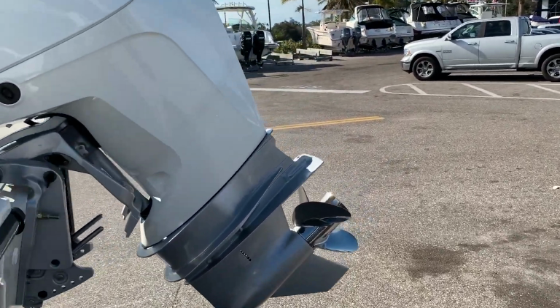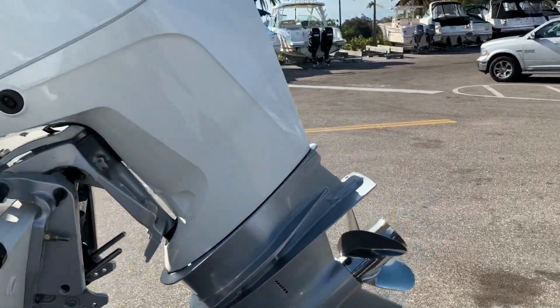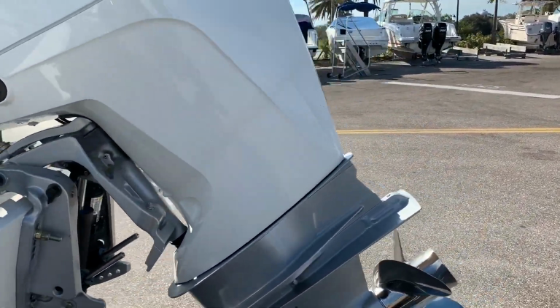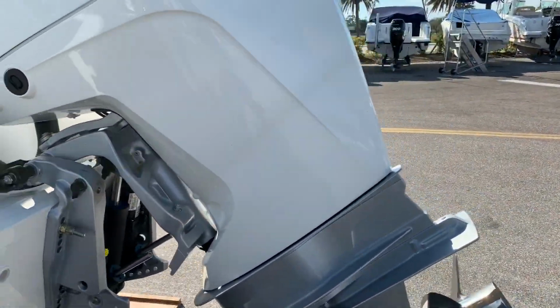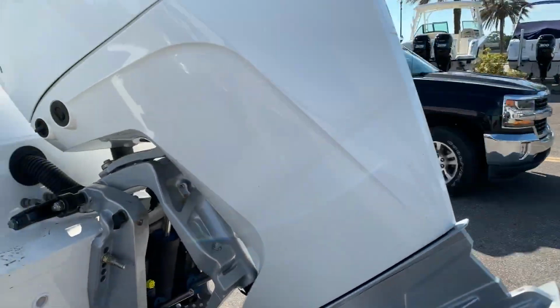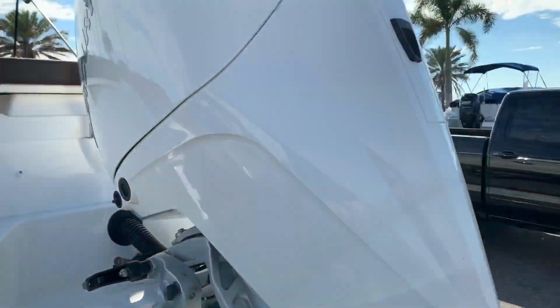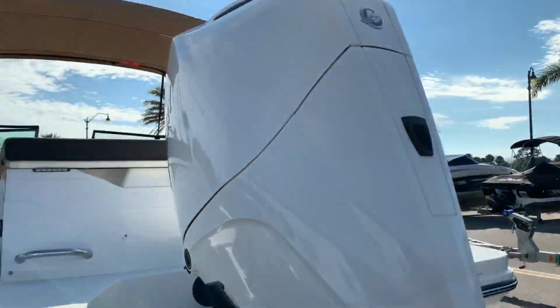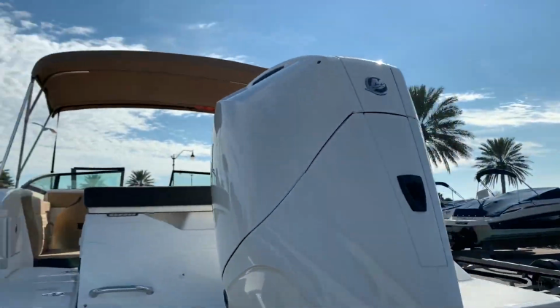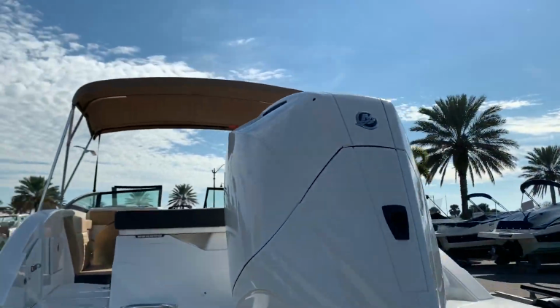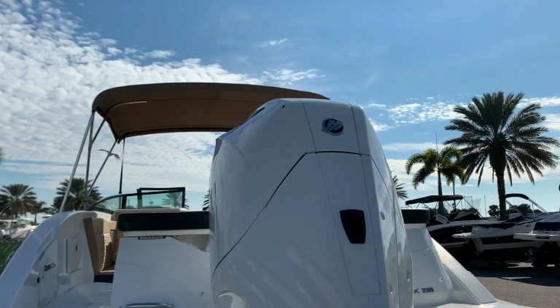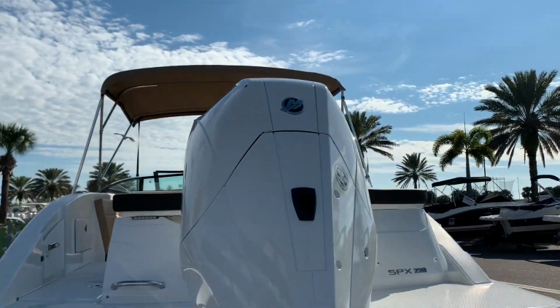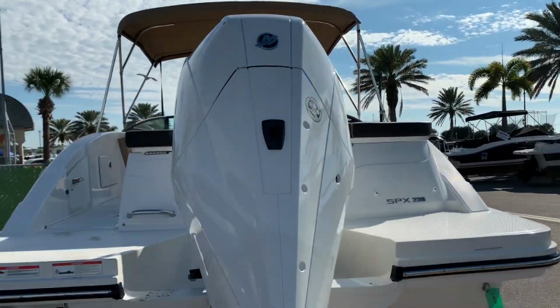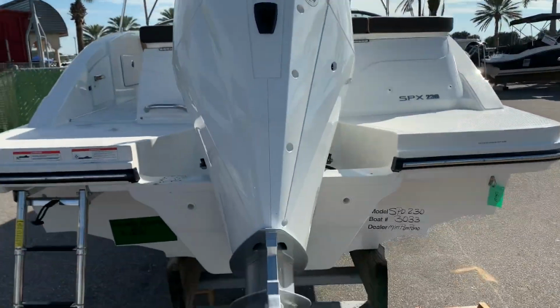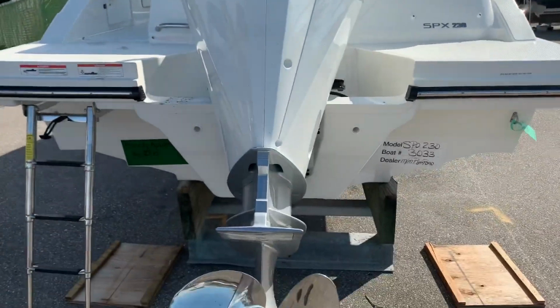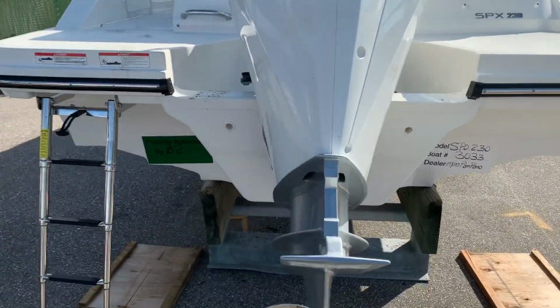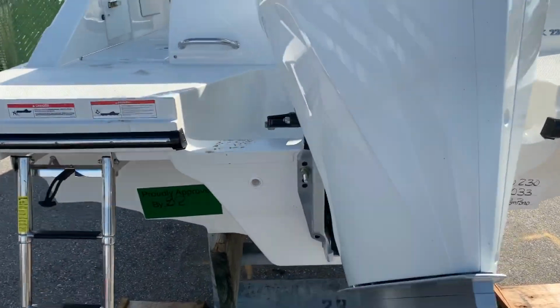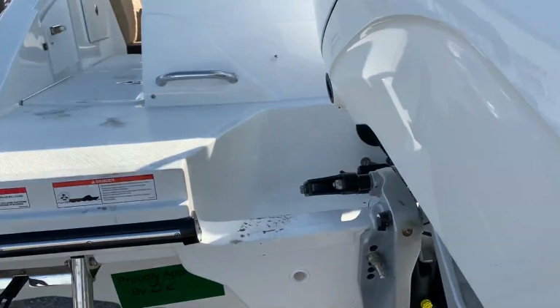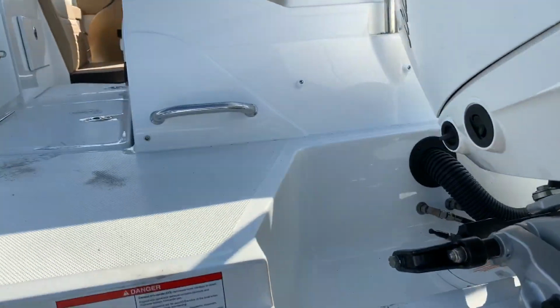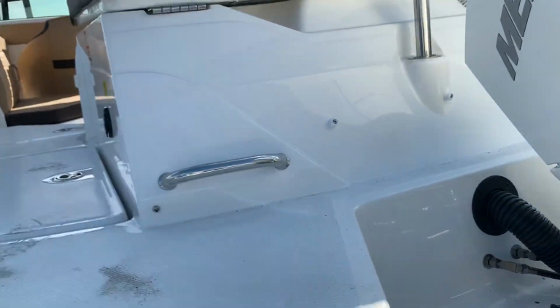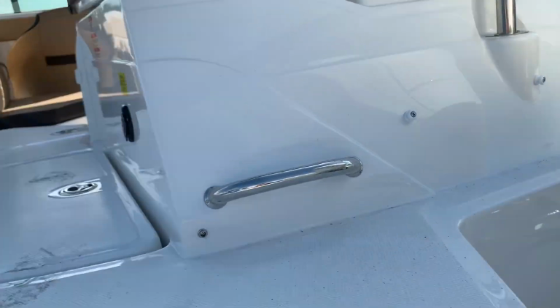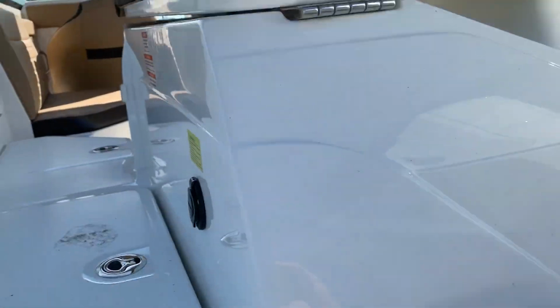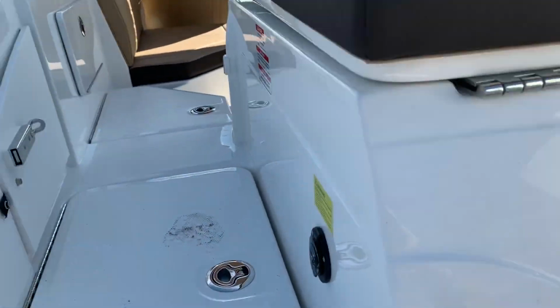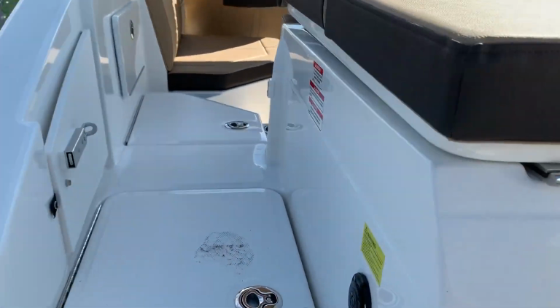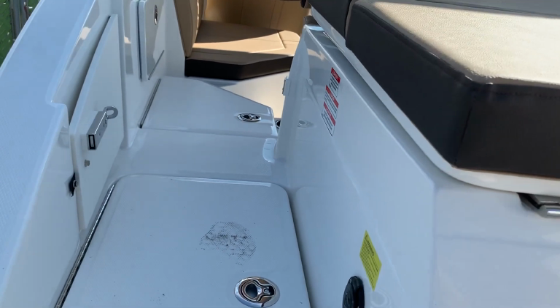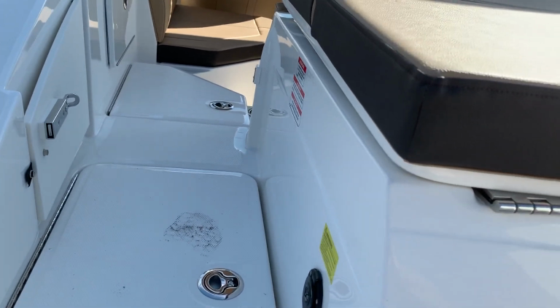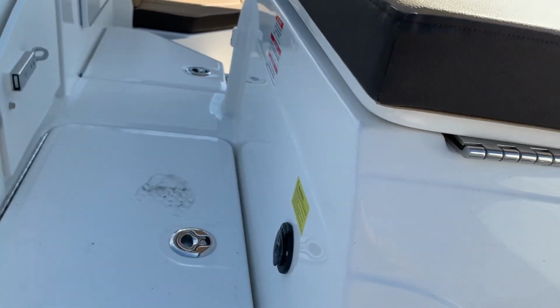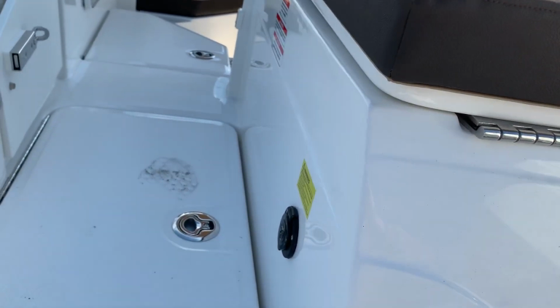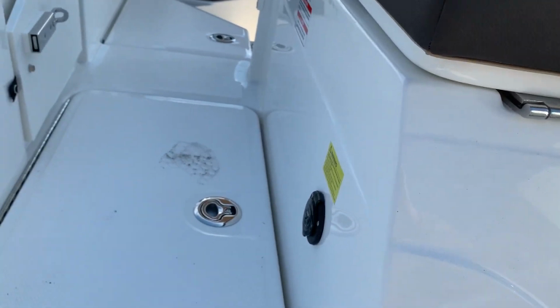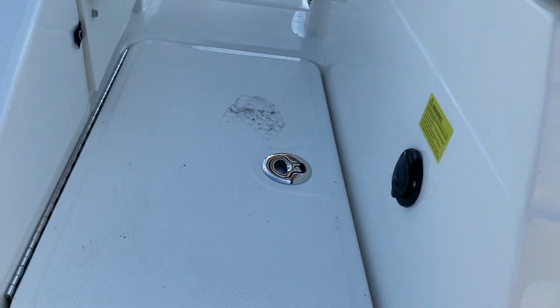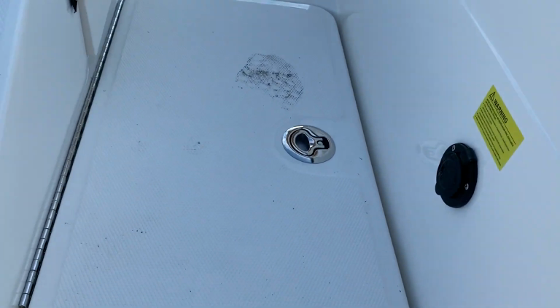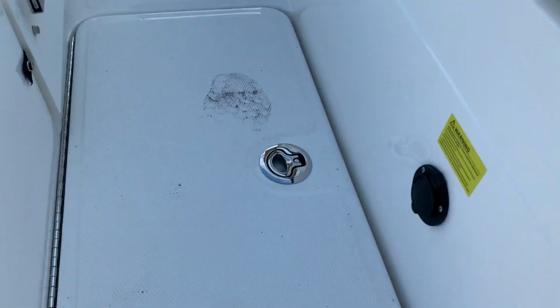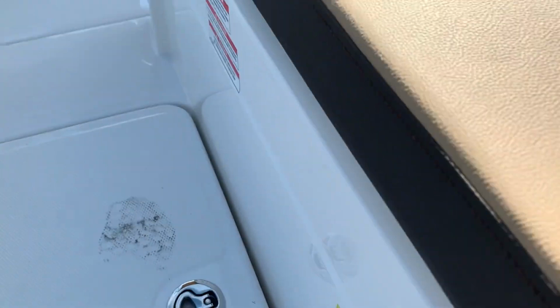Horsepower to weight ratio is great. This is the optional white outboard you see here. We'll jump up inside and go through some of the other features. This one has a built-in battery charger.